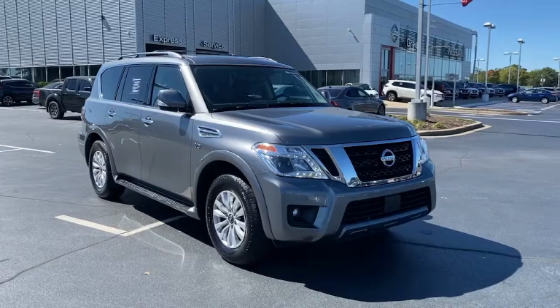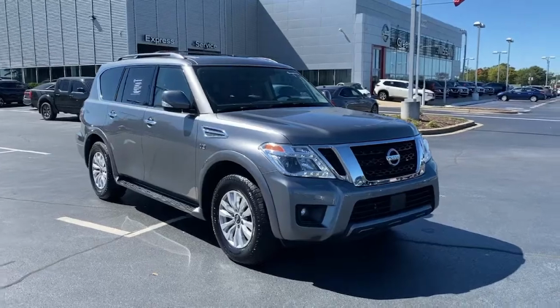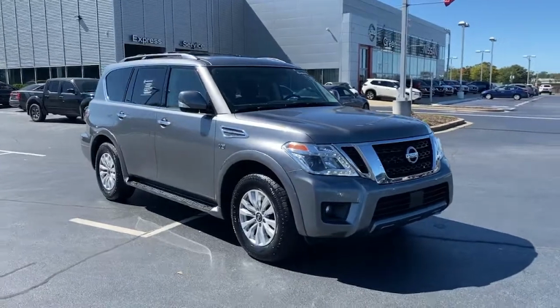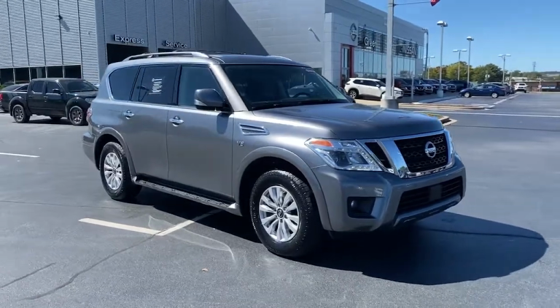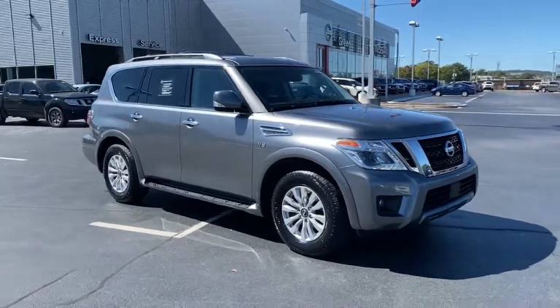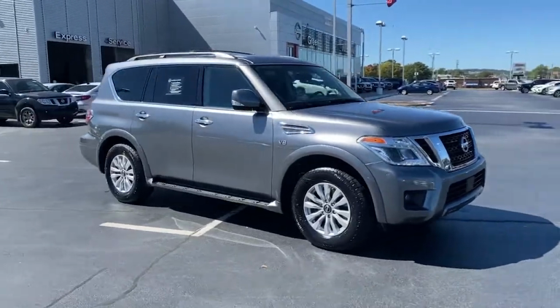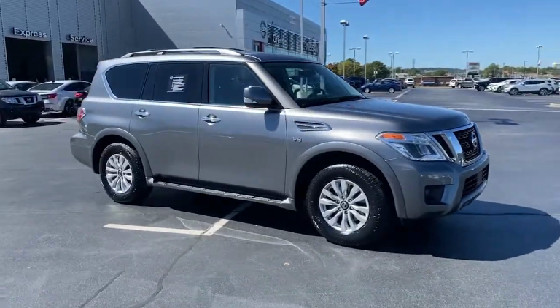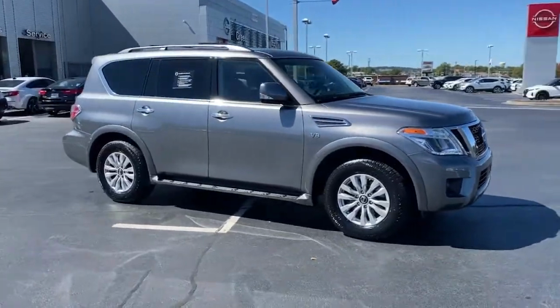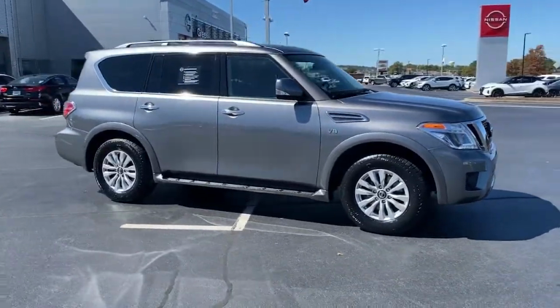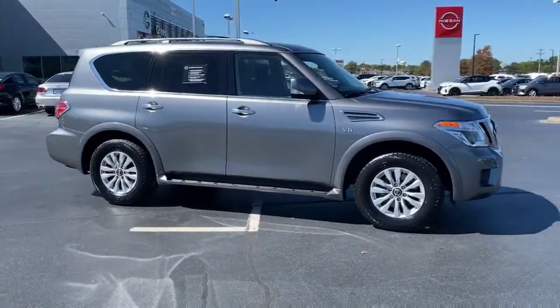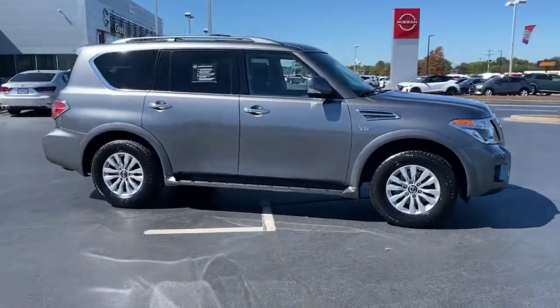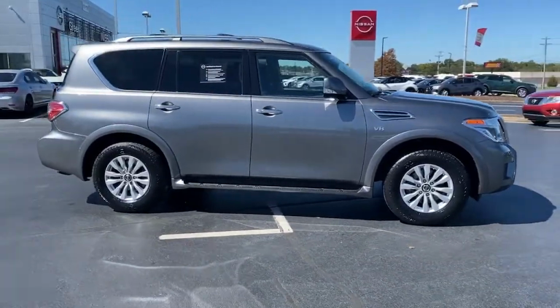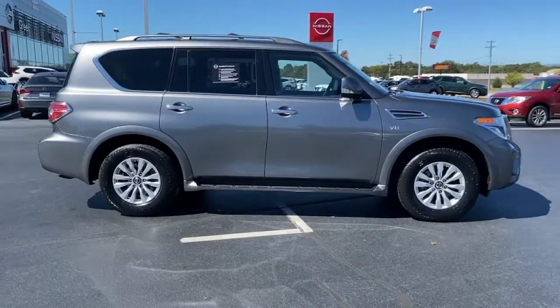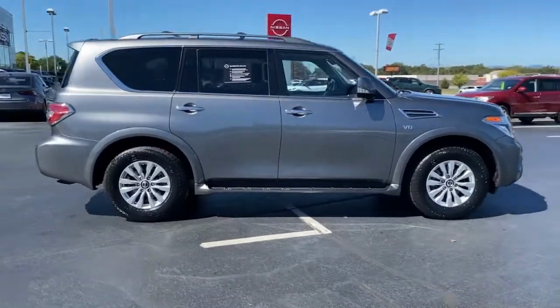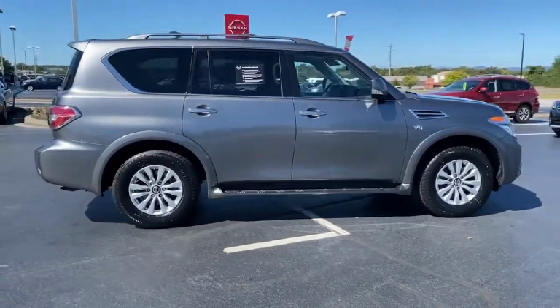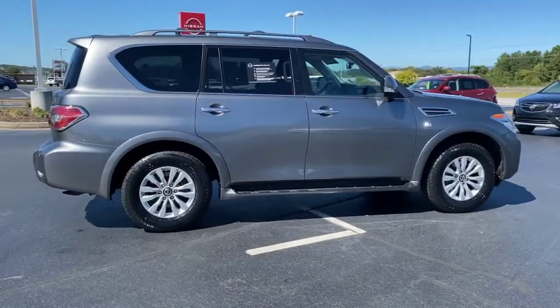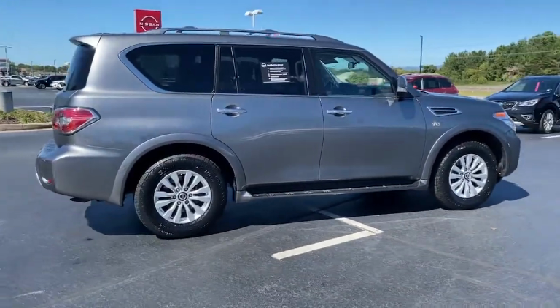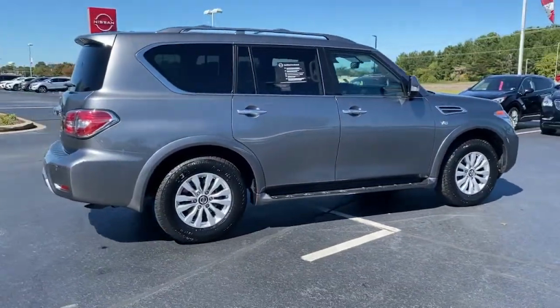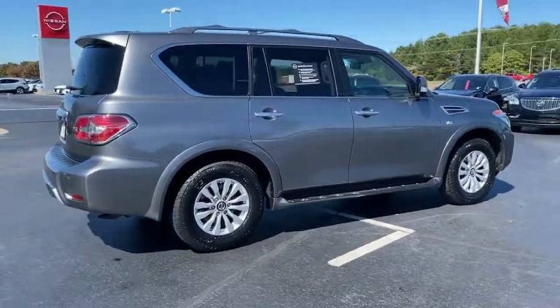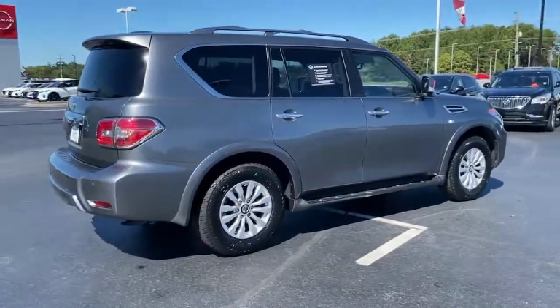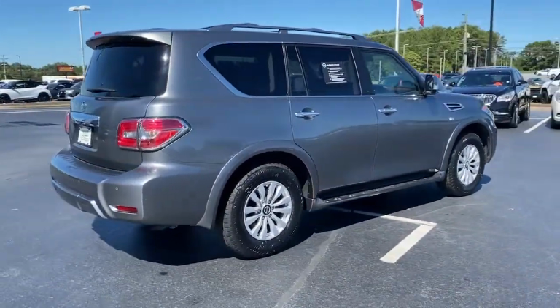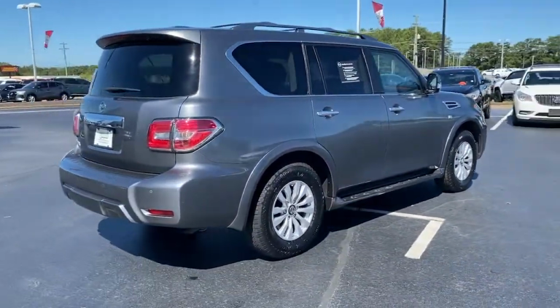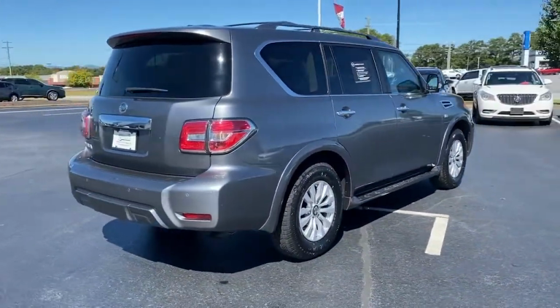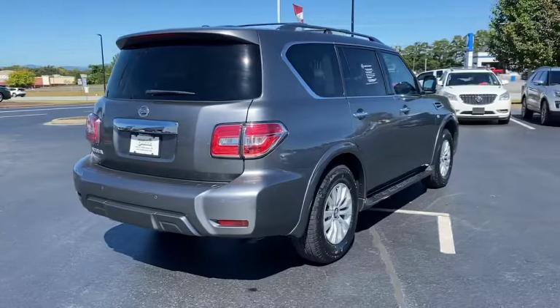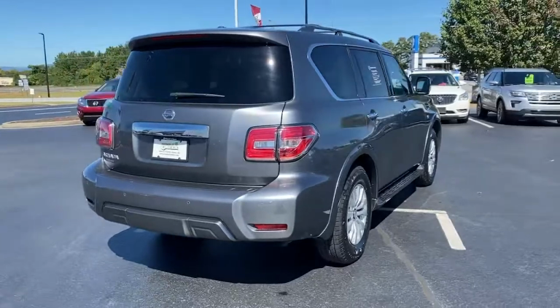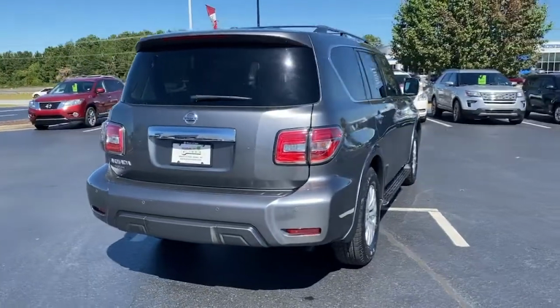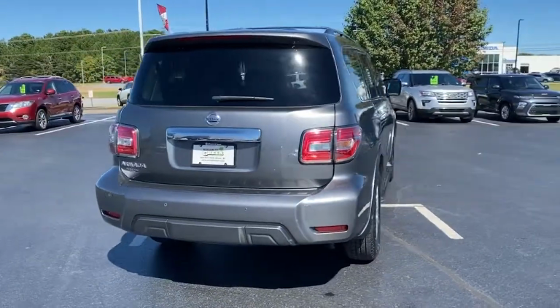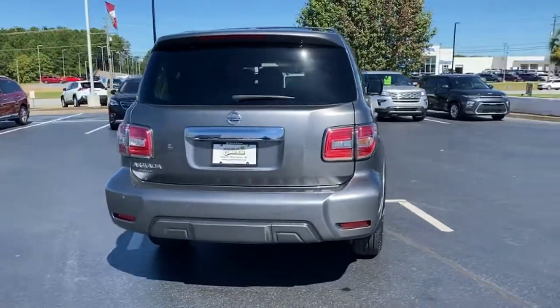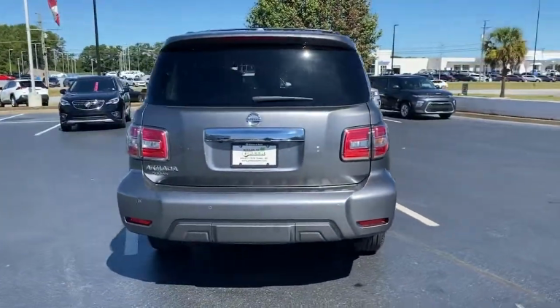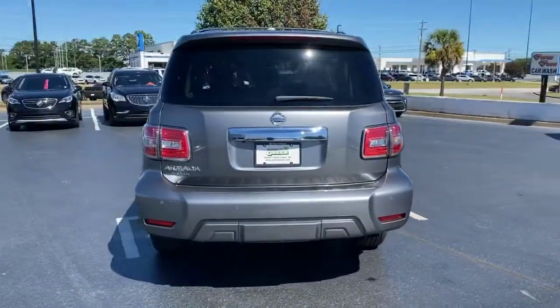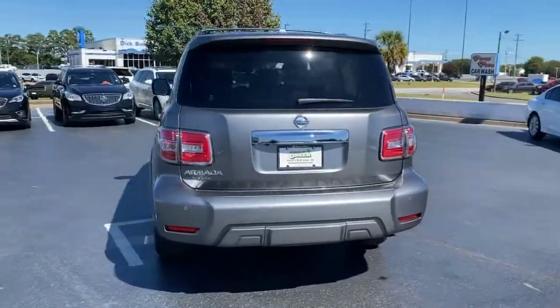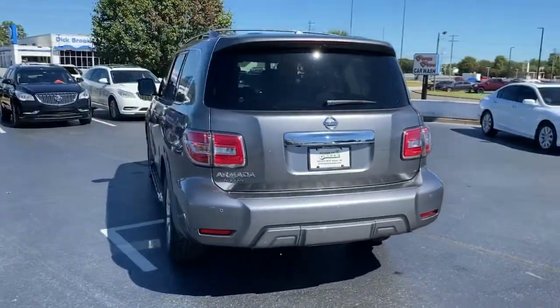You will love the features of this 2020 Nissan Armada. With less than 45,000 miles on the odometer, this vehicle provides excellent value. Here's an overachiever with a commanding presence — the Nissan Armada.